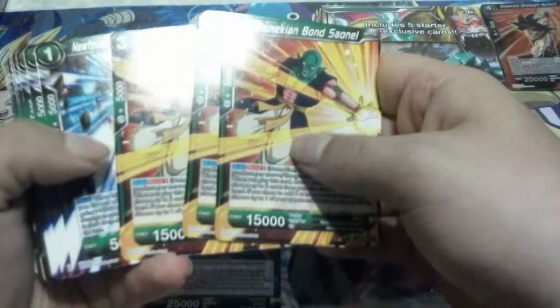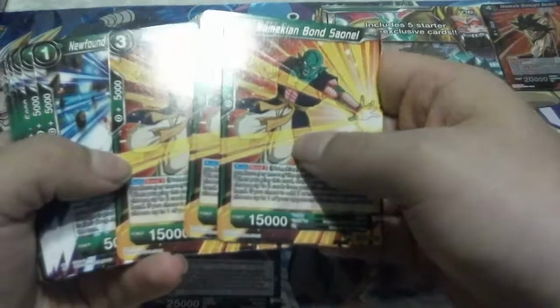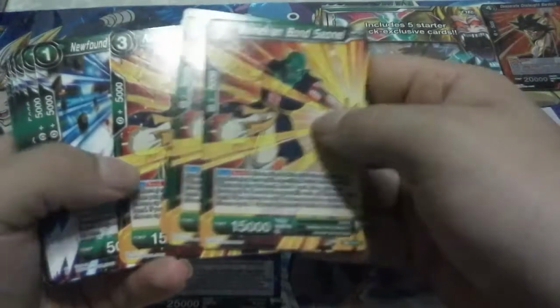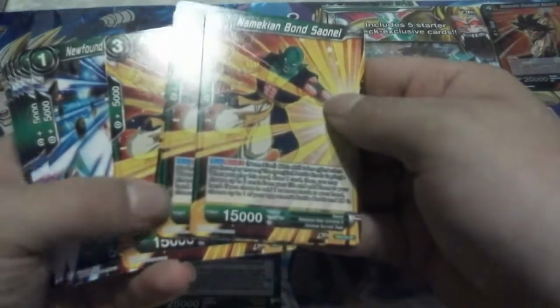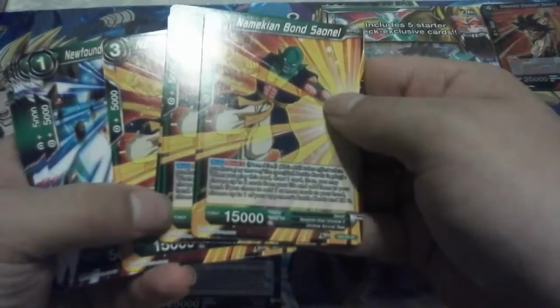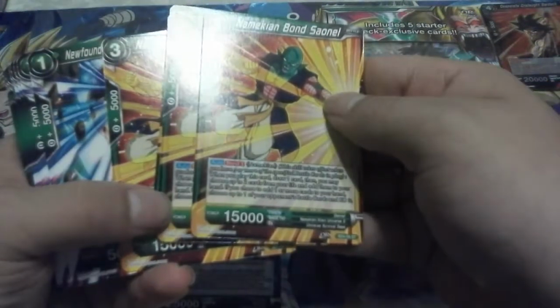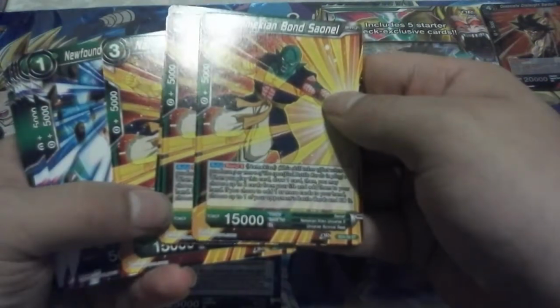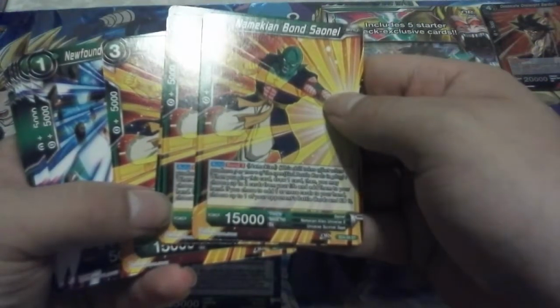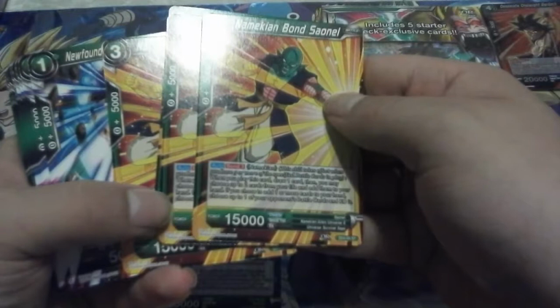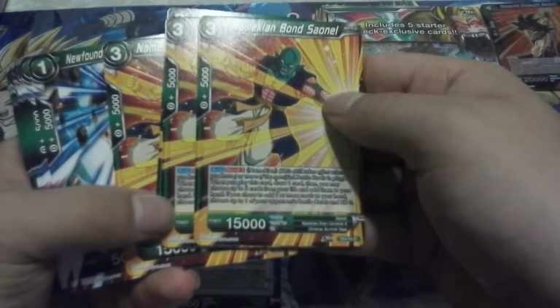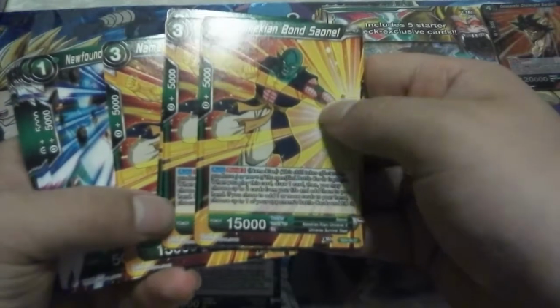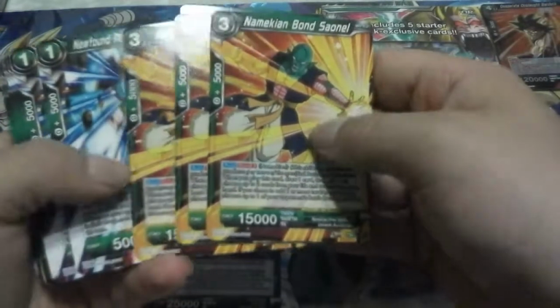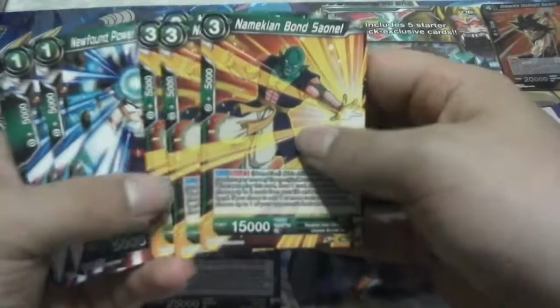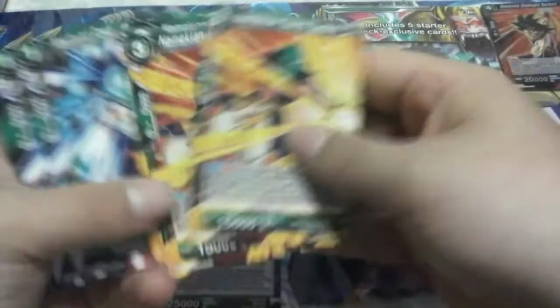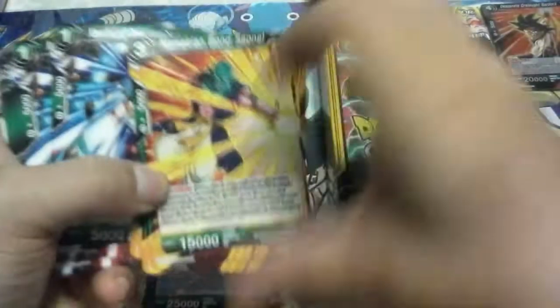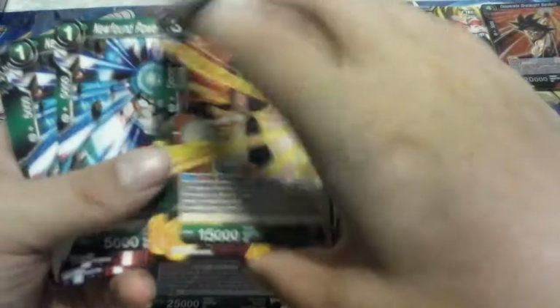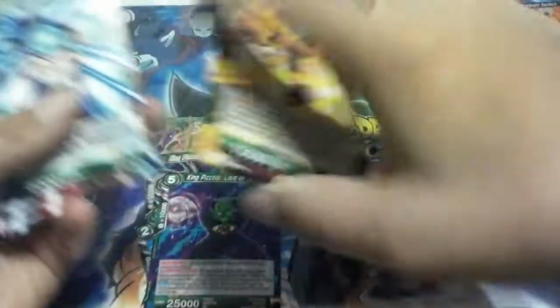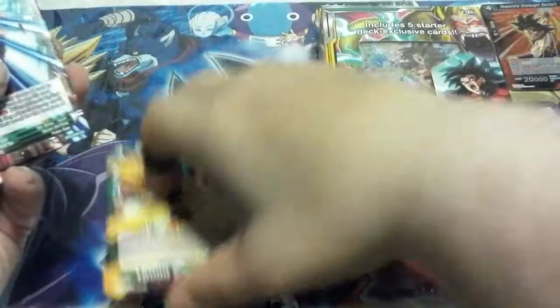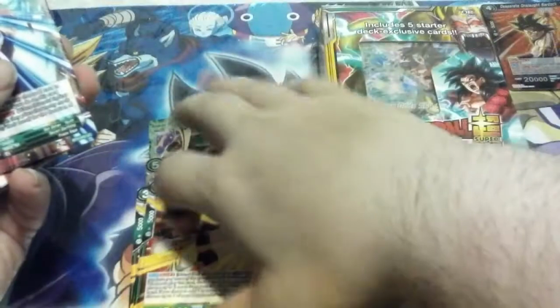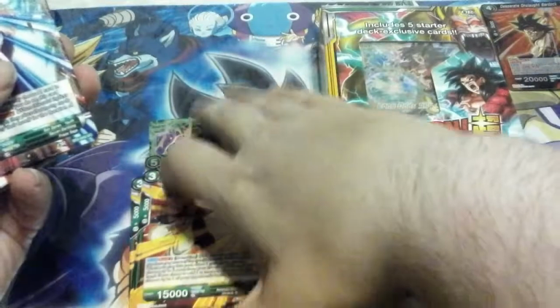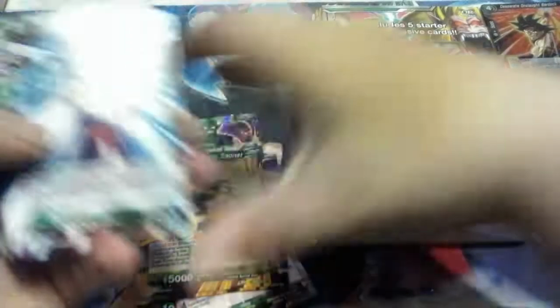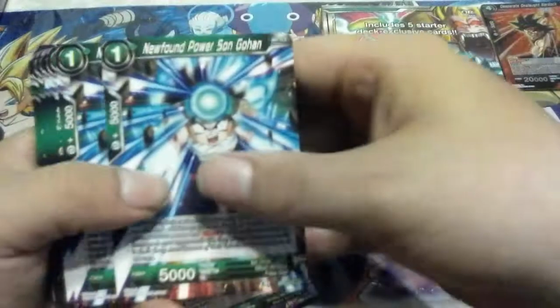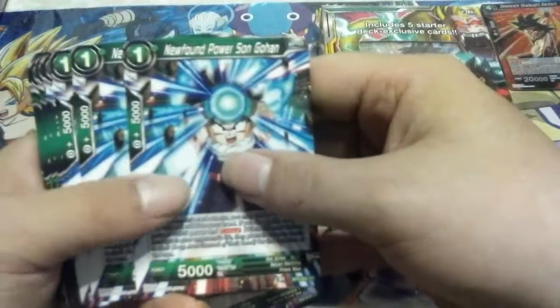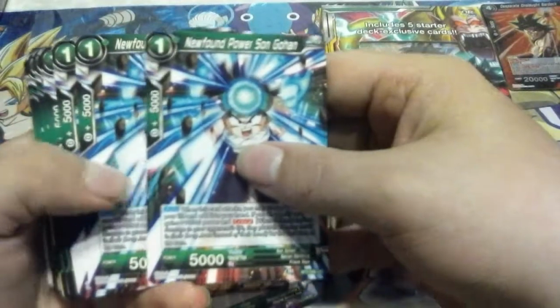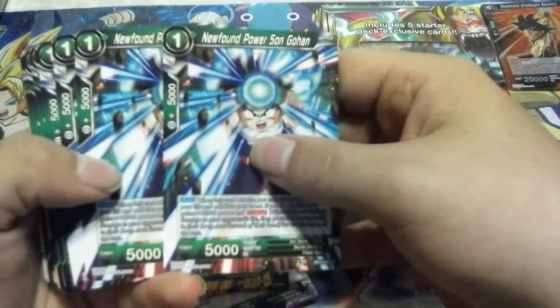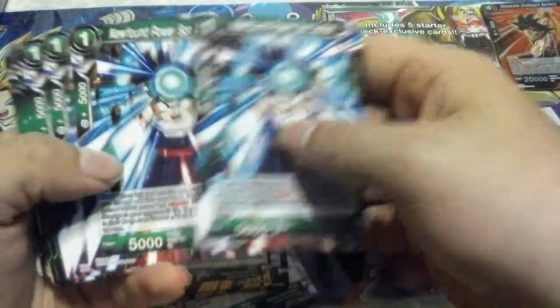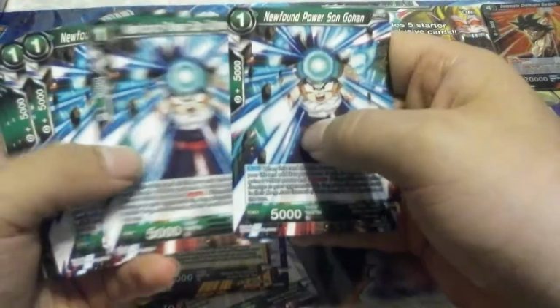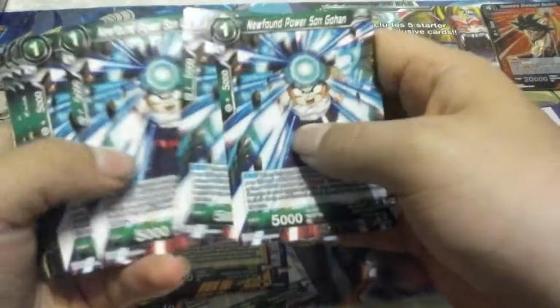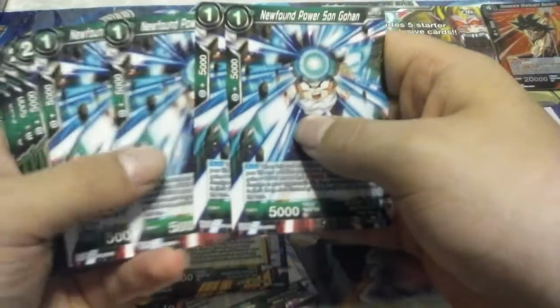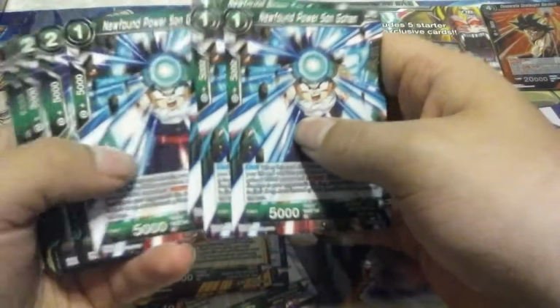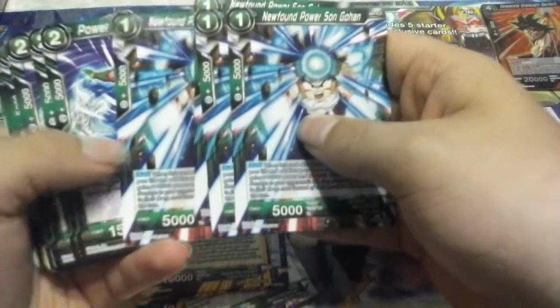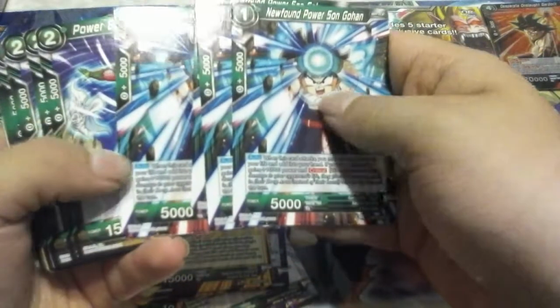Namekian Bond Sonnel is a Bond 3 — so if you have three Namekians in play, you can start activating the printed abilities on these cards. He's actually one of the big beat sticks of the deck. Next is A Newfound Power Sun Gohan, a beautiful green card that allows you to take a life, which helps you self-awaken, and gains 10k and Critical.